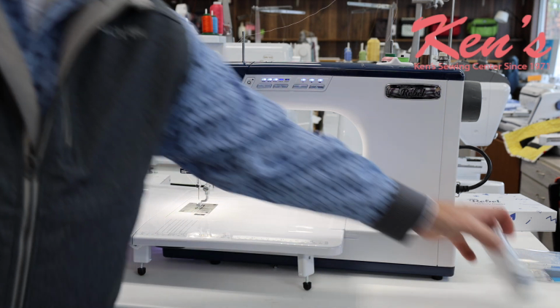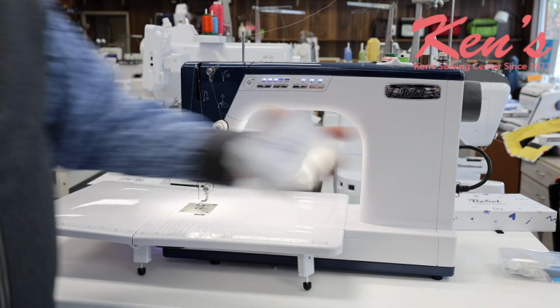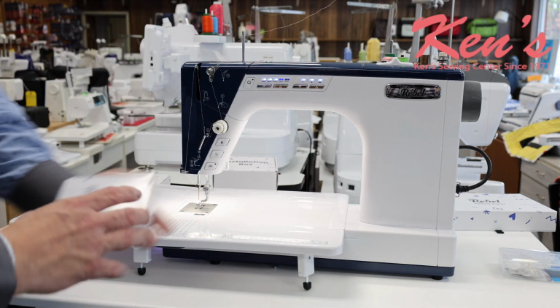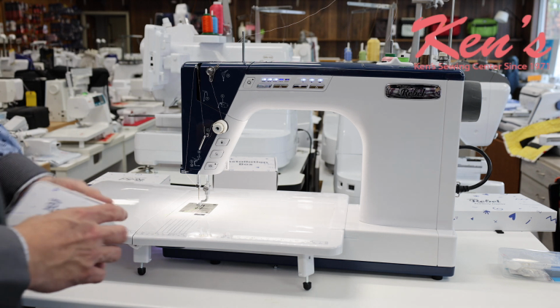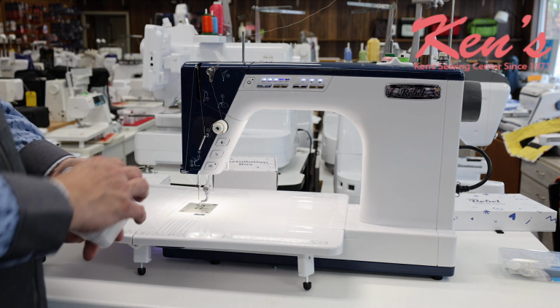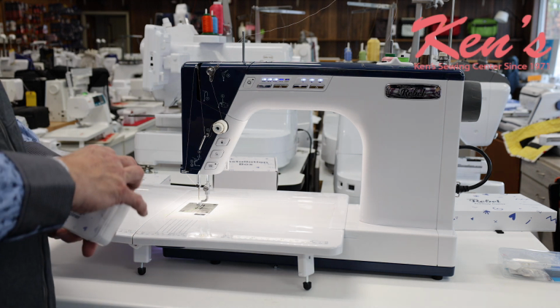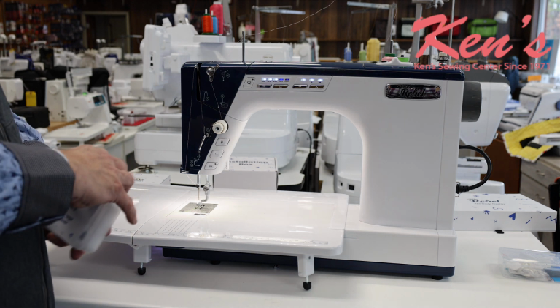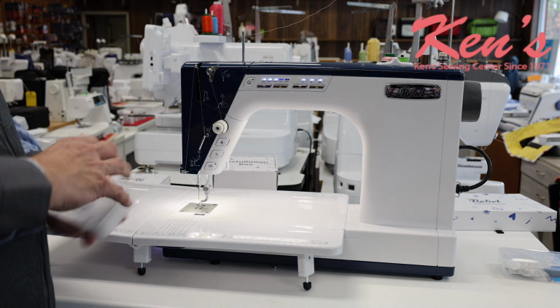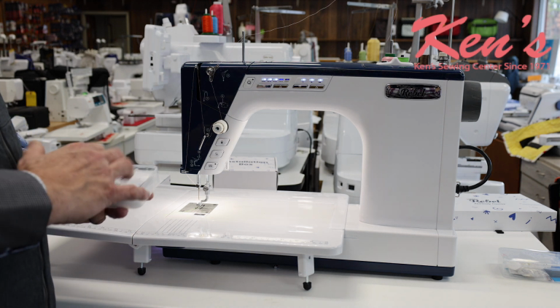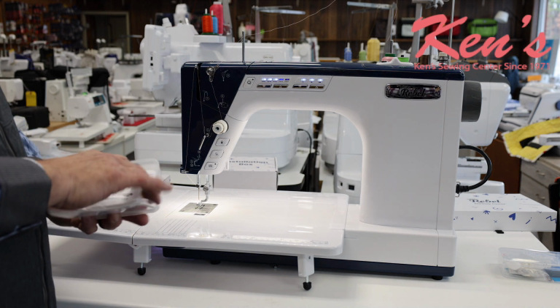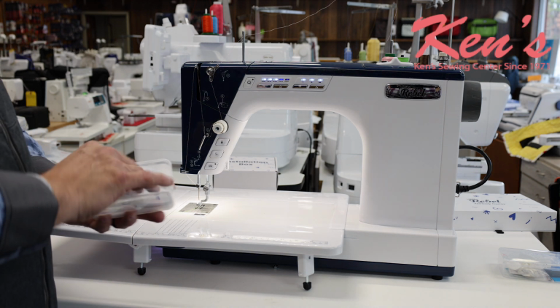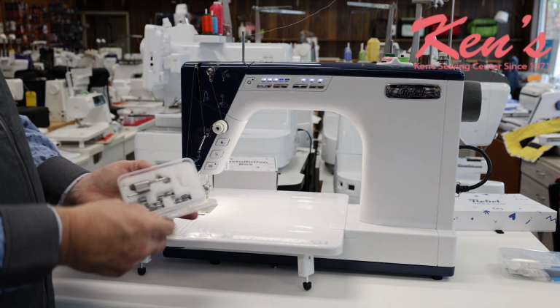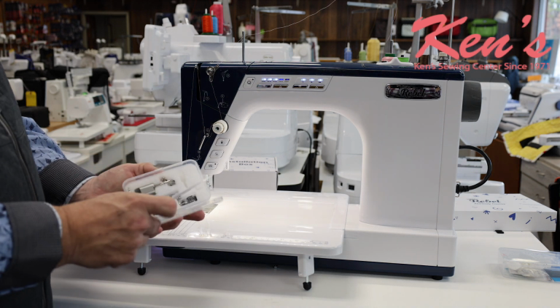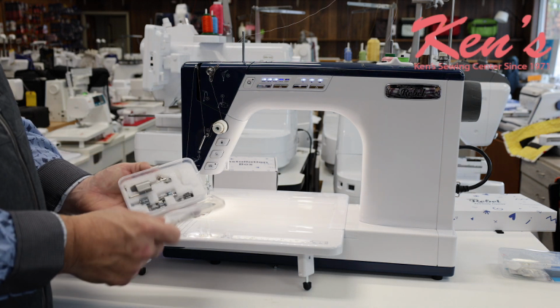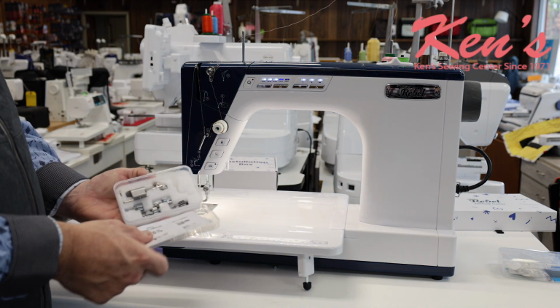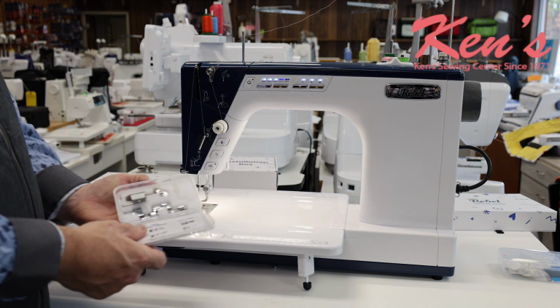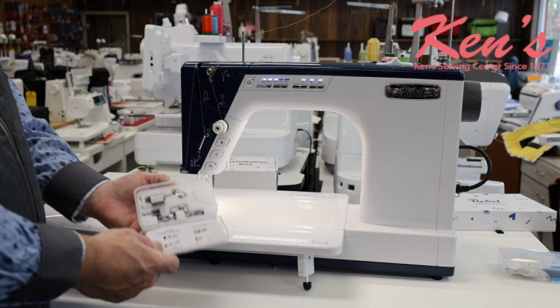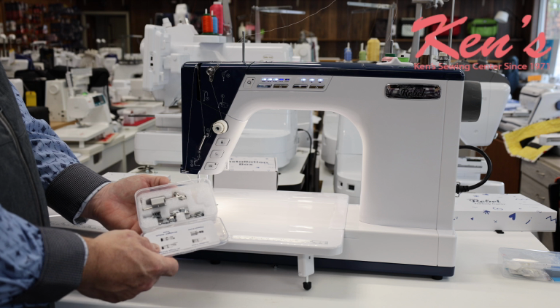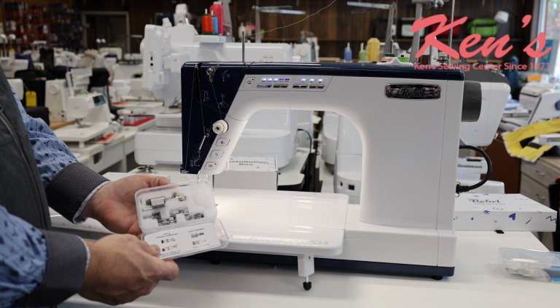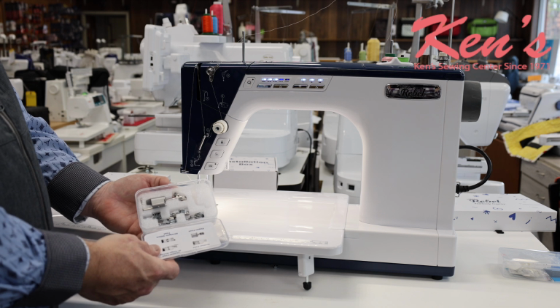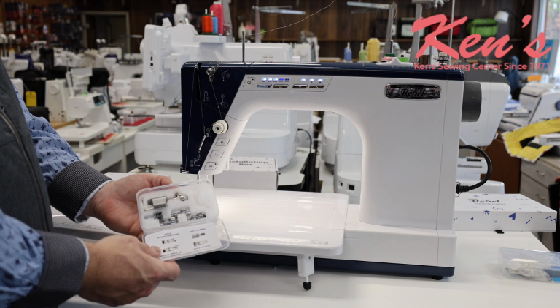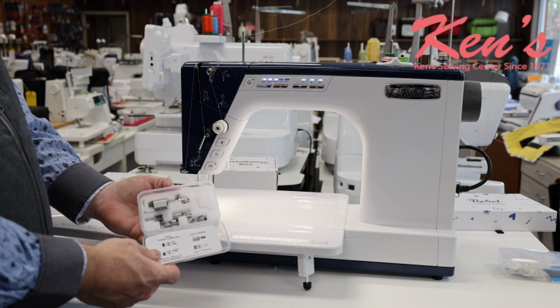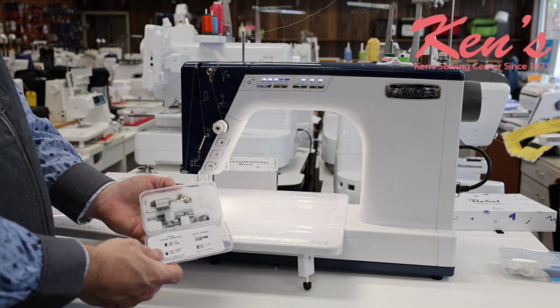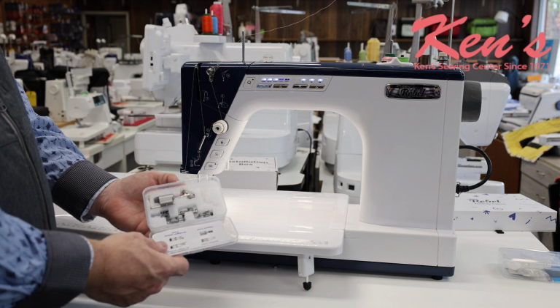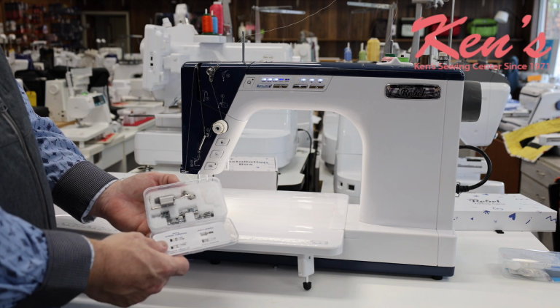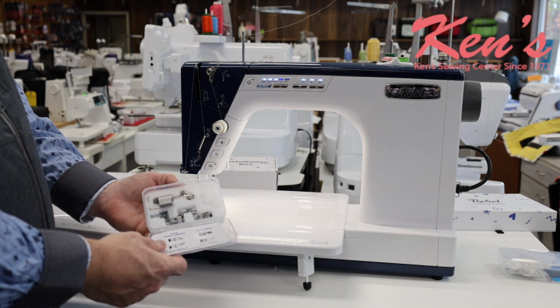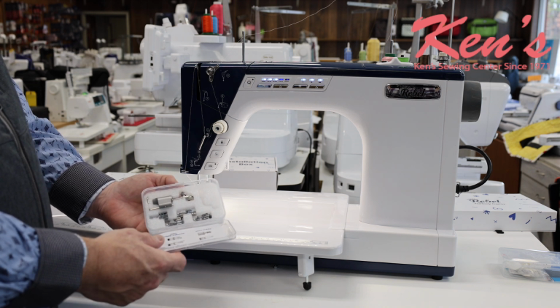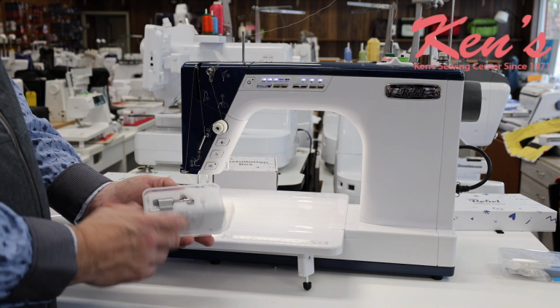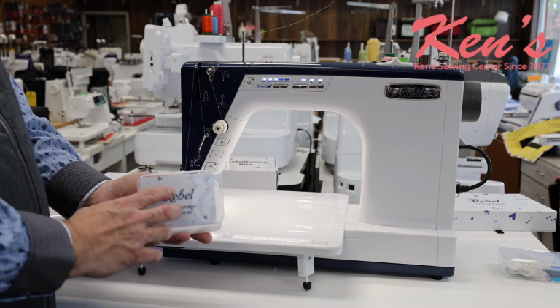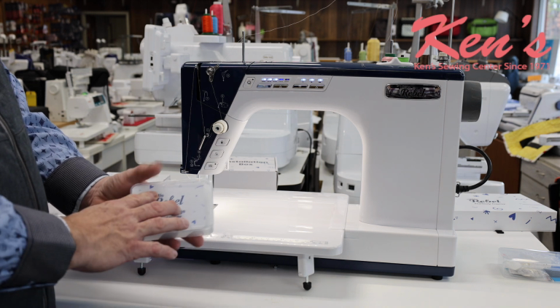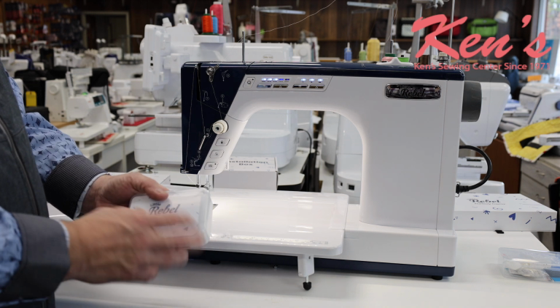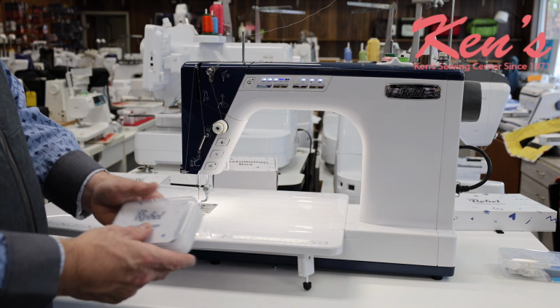The machine is also going to come with all the feet that we're going to need to do our quilting, piecing, and all those things already included with the machine.